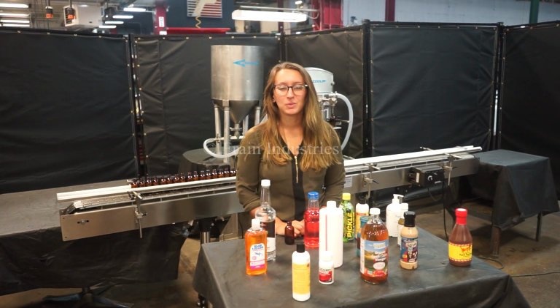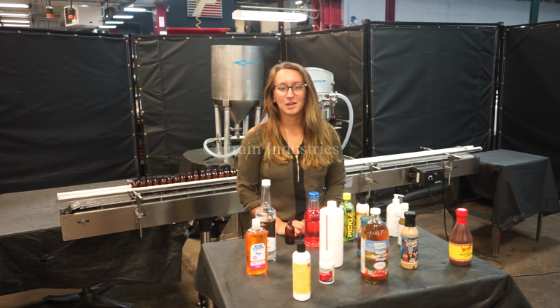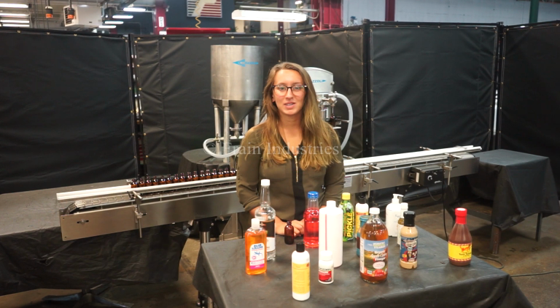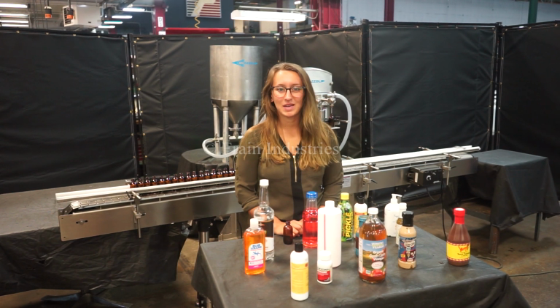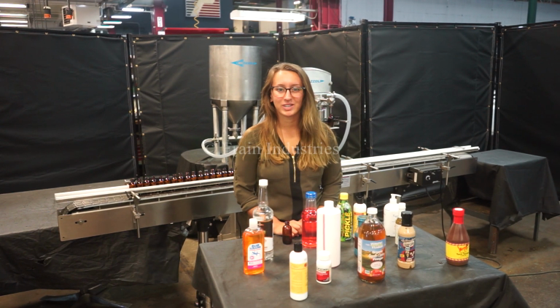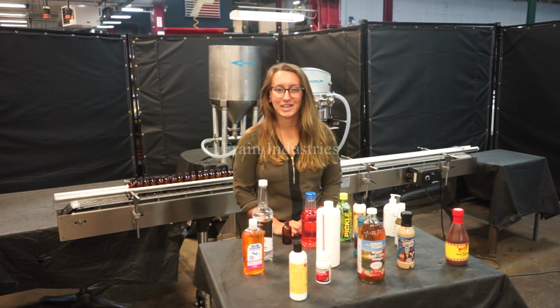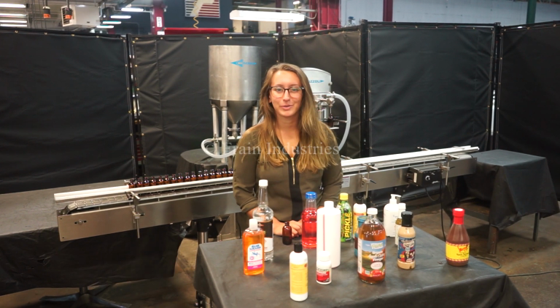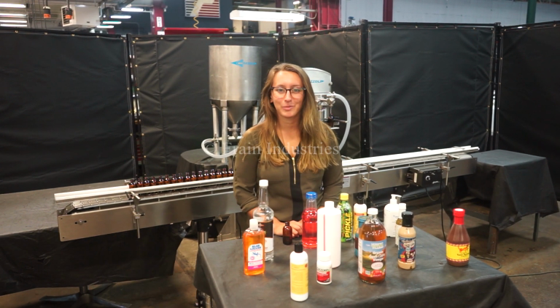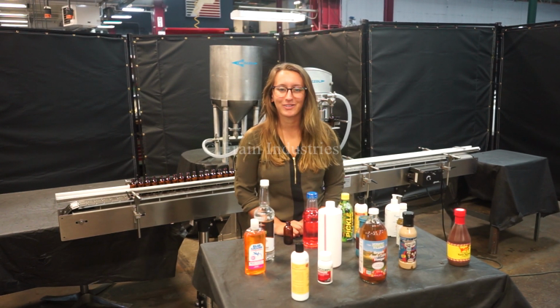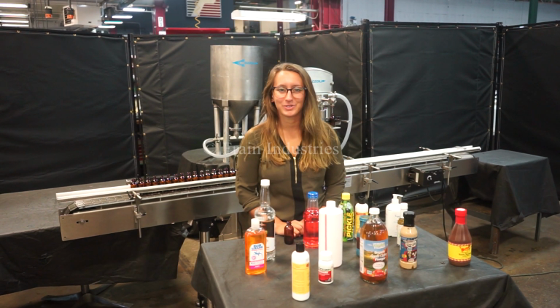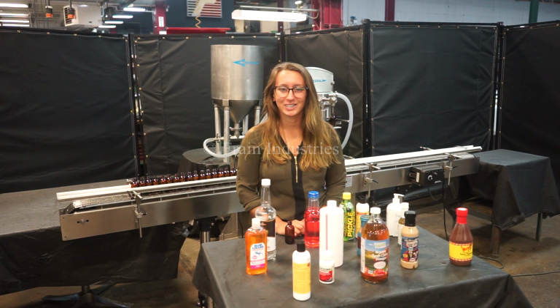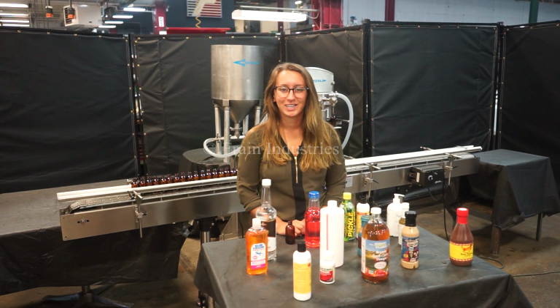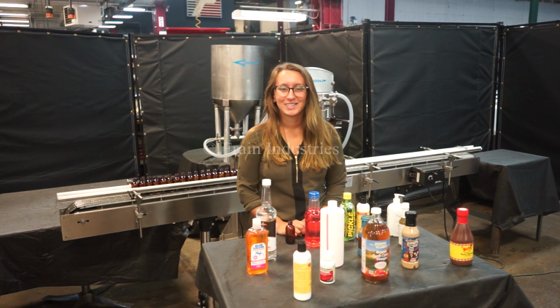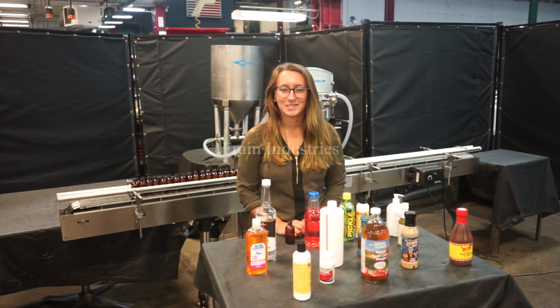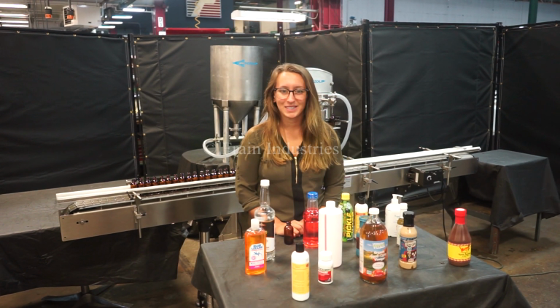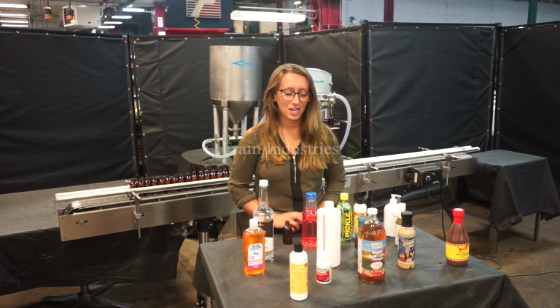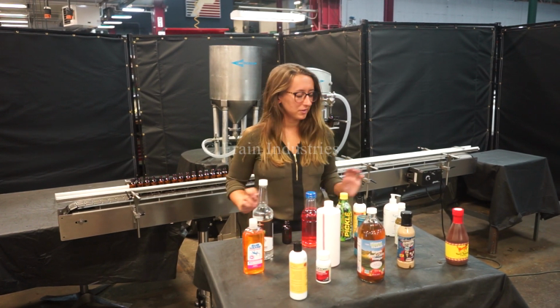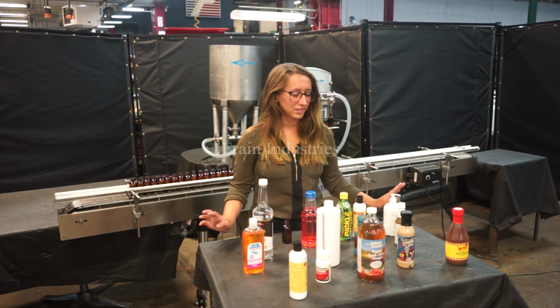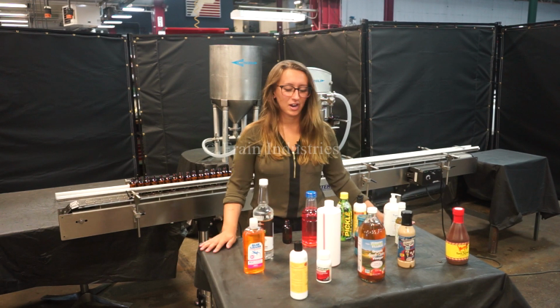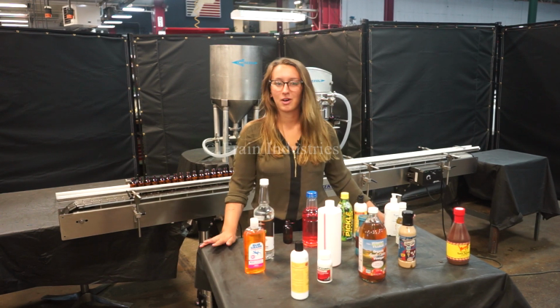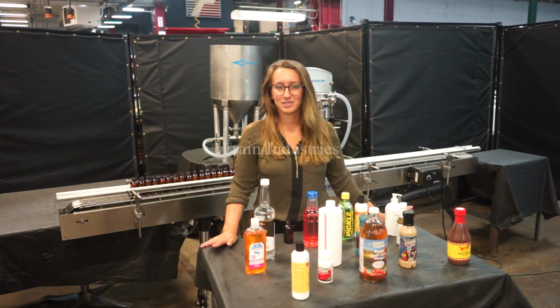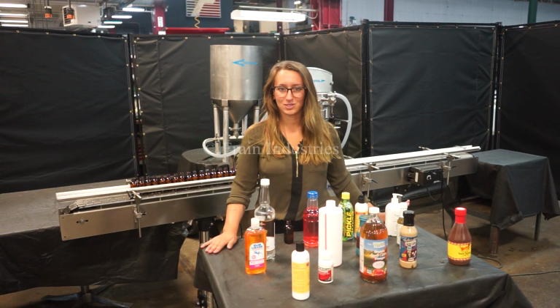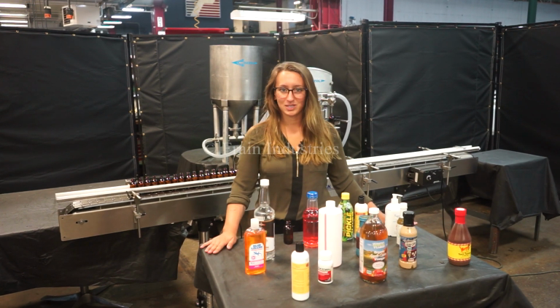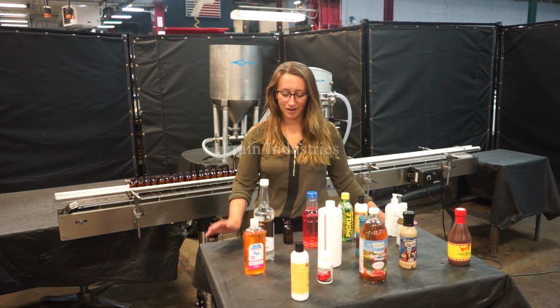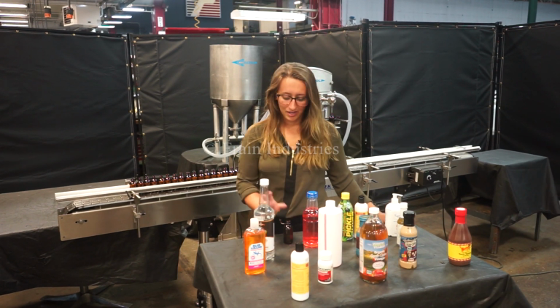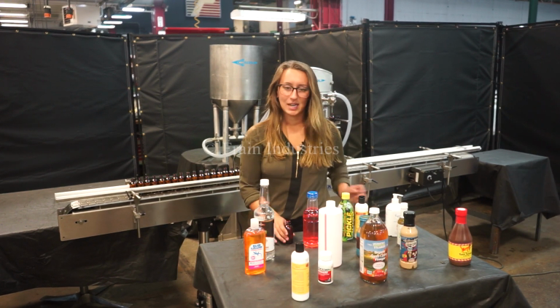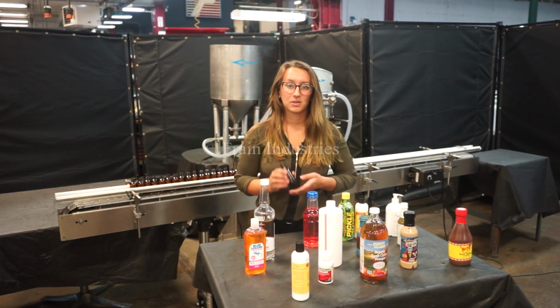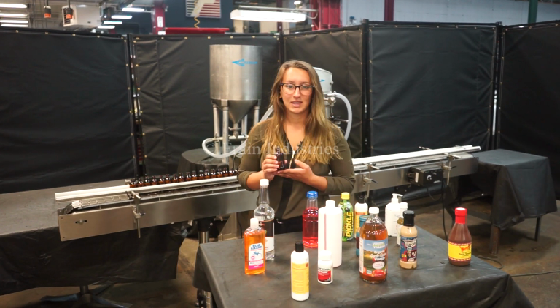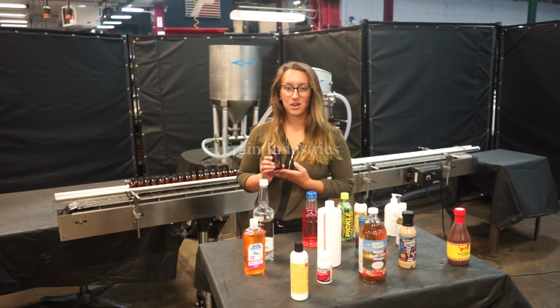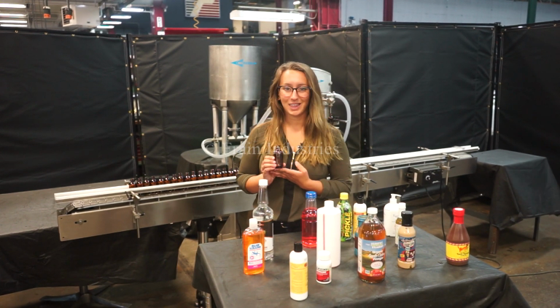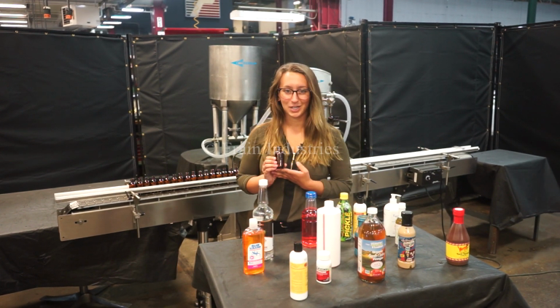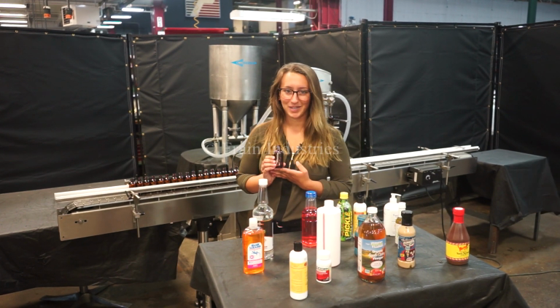We recommend reading the manual in its entirety before powering on the machine. Systems like this are capable of filling a variety of products such as you see here. Today we'll be filling this product at 30 per minute.